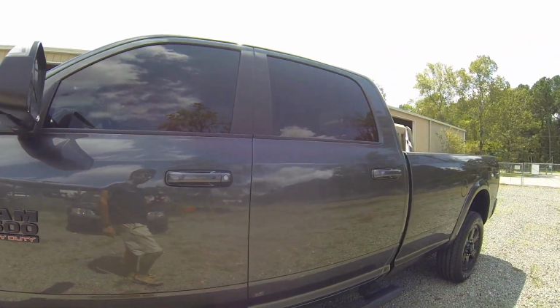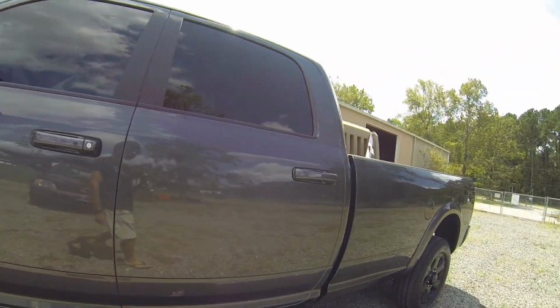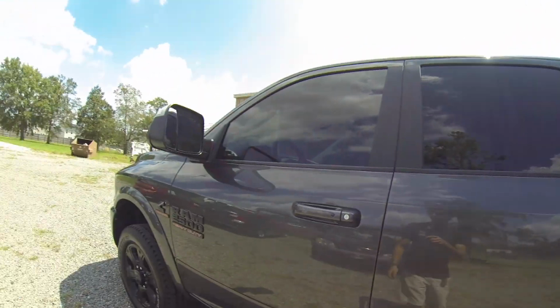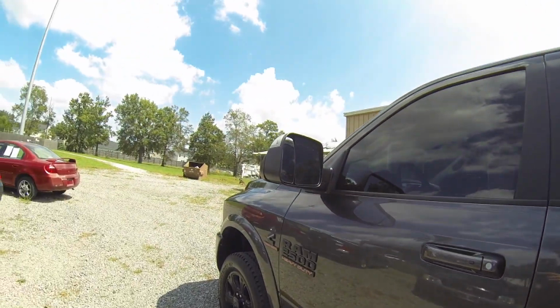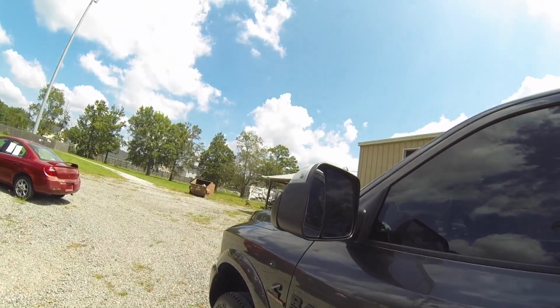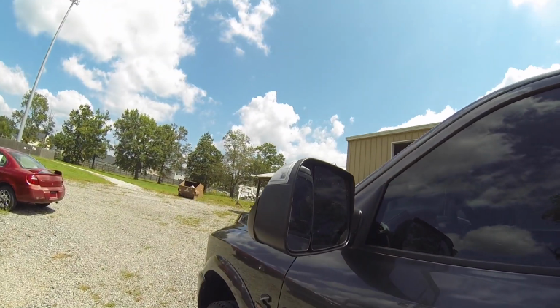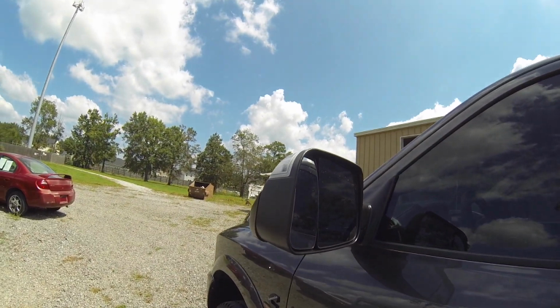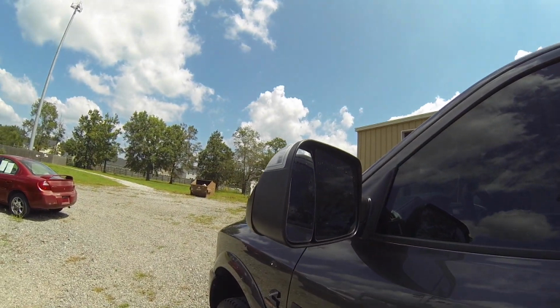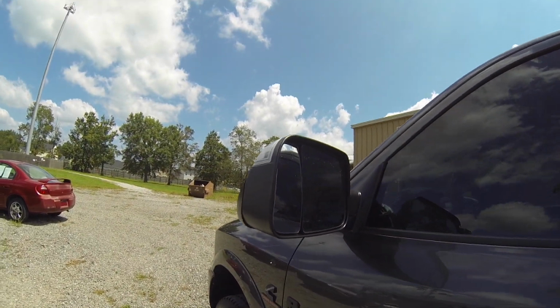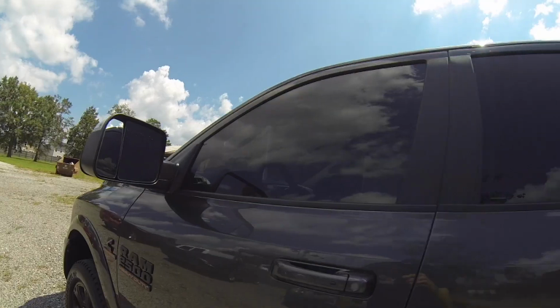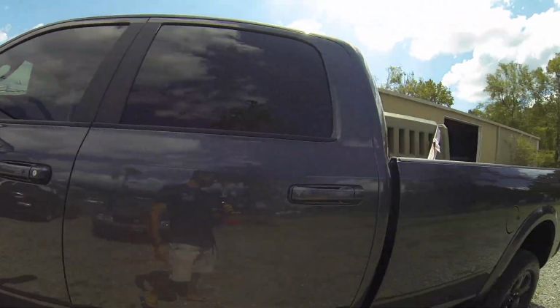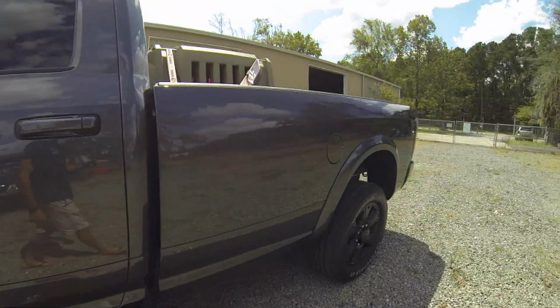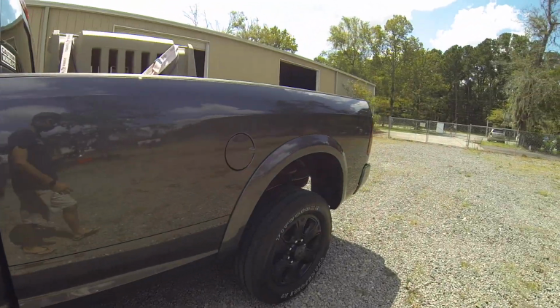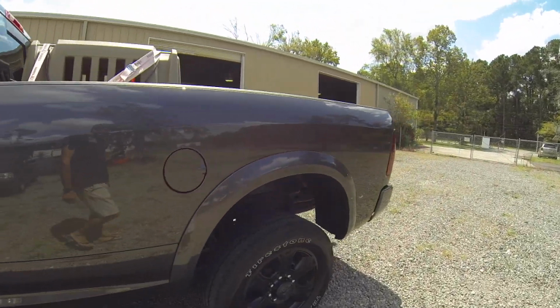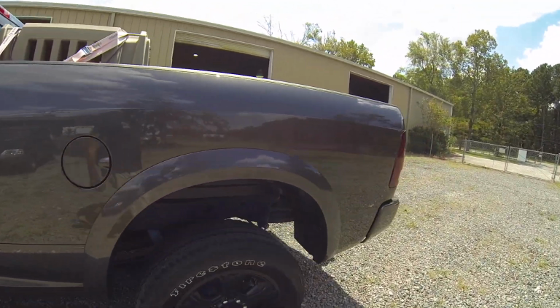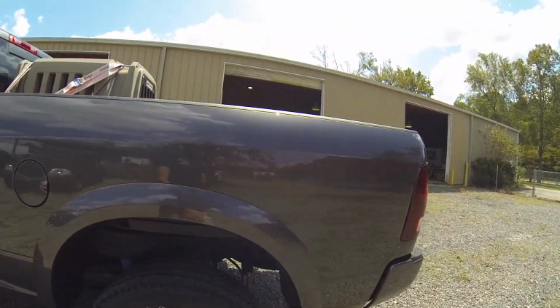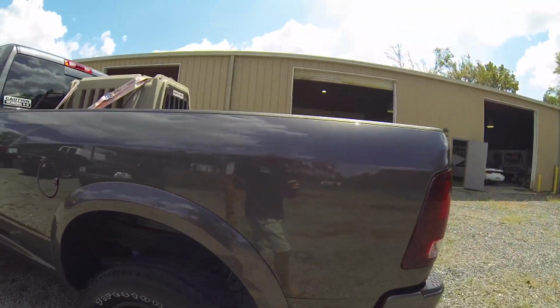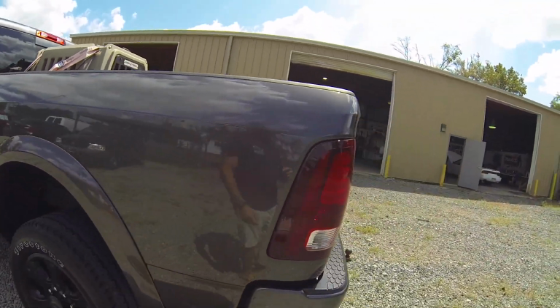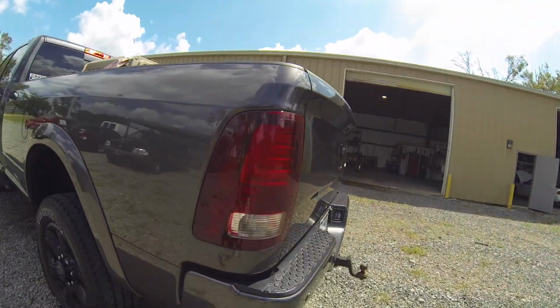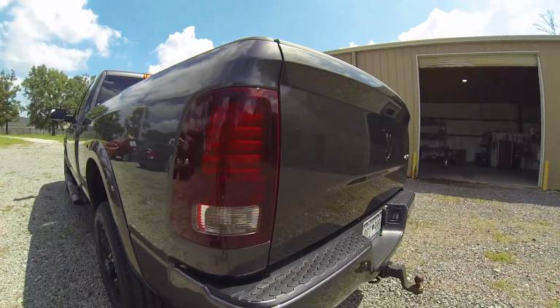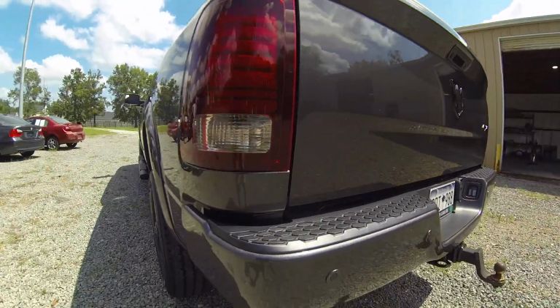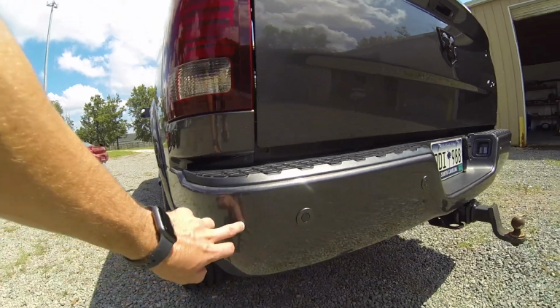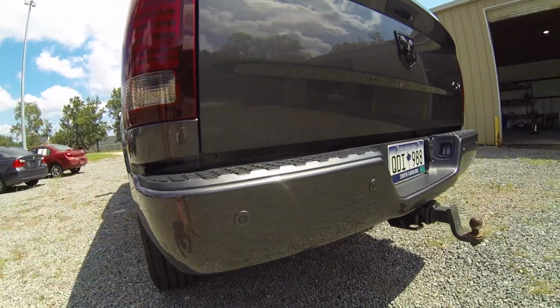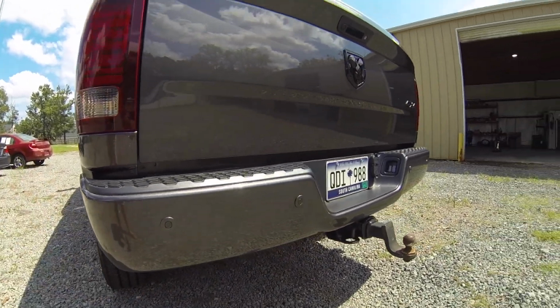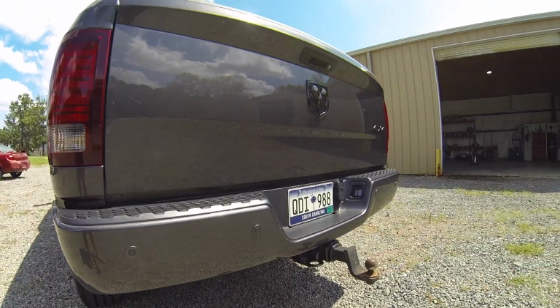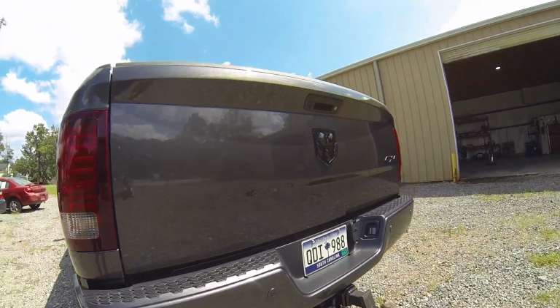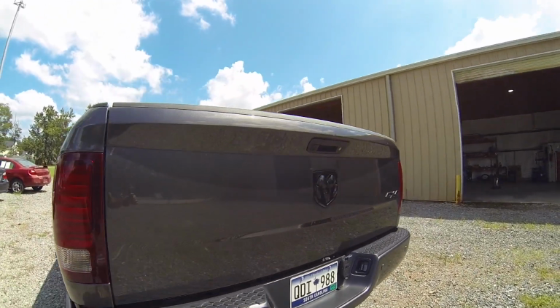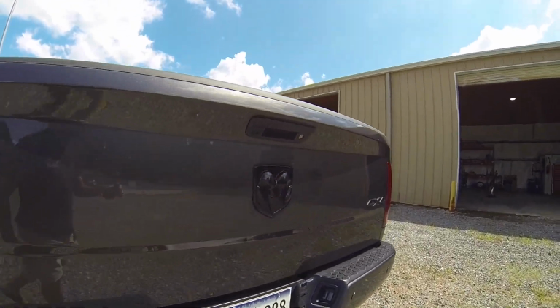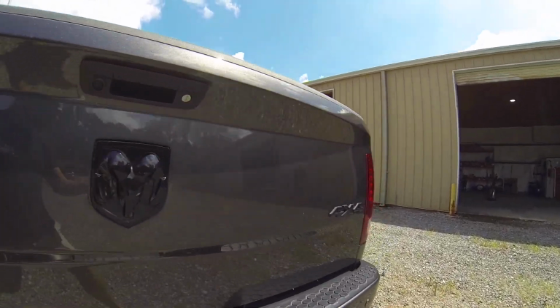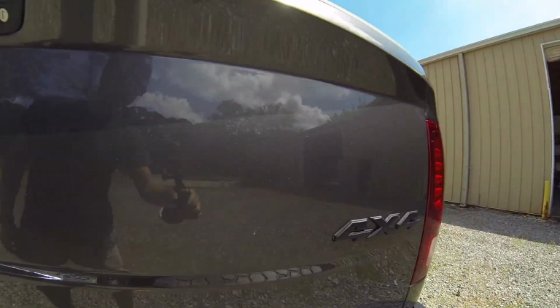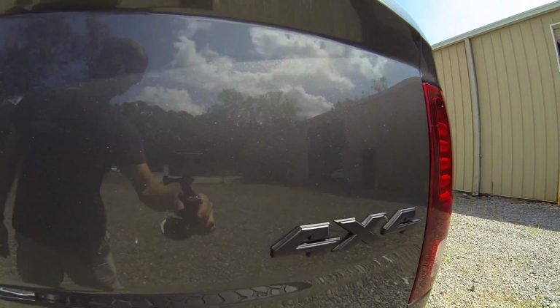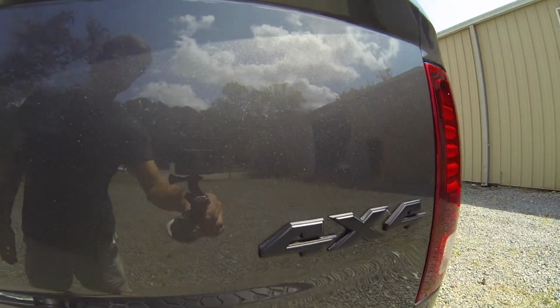This one does have the factory tow mirrors. Same with the rear bumper, it is color matched as well. And you also have the blacked-out emblems on the back.